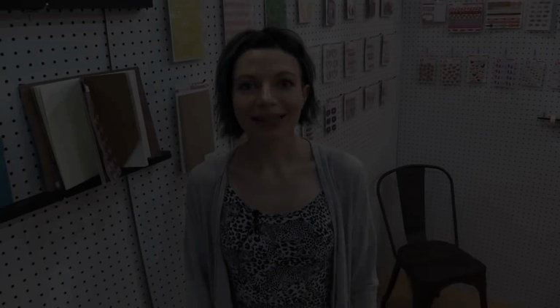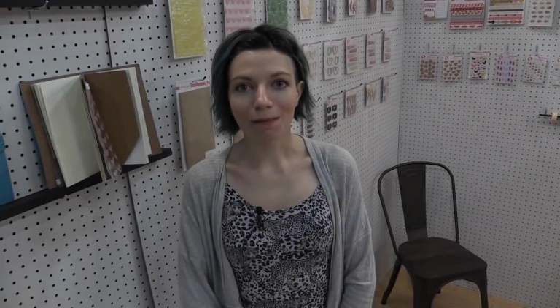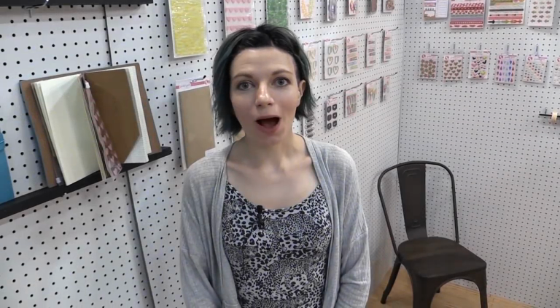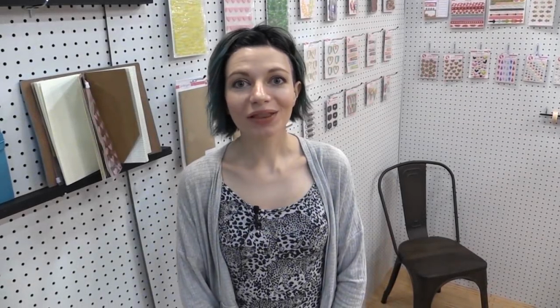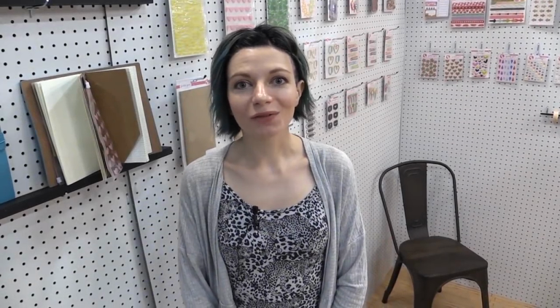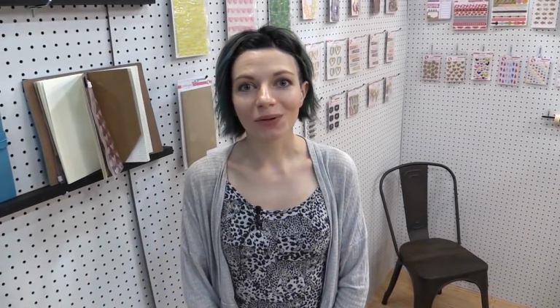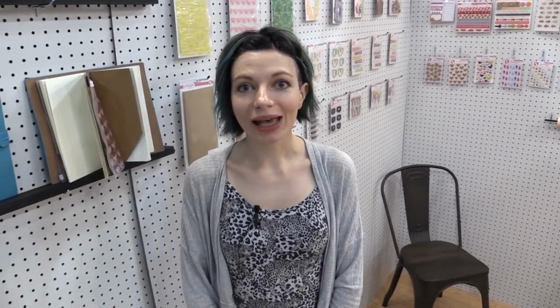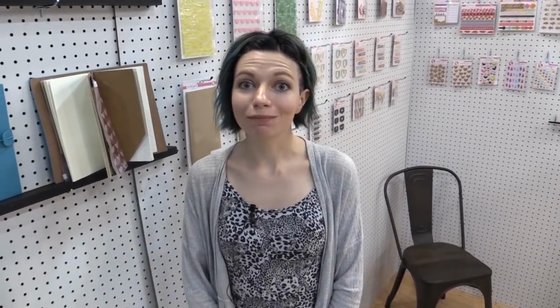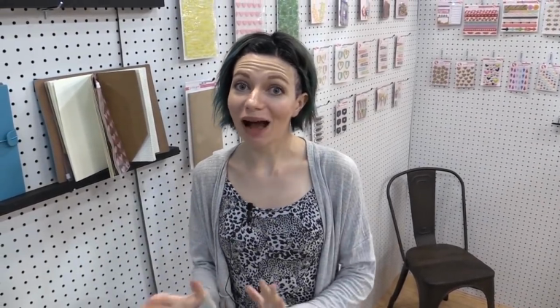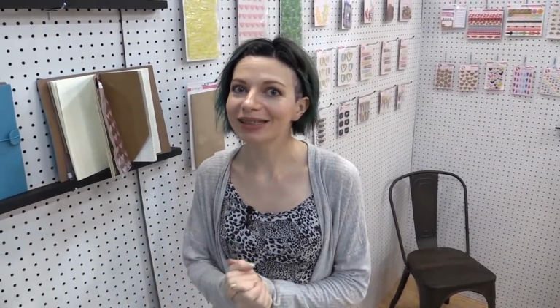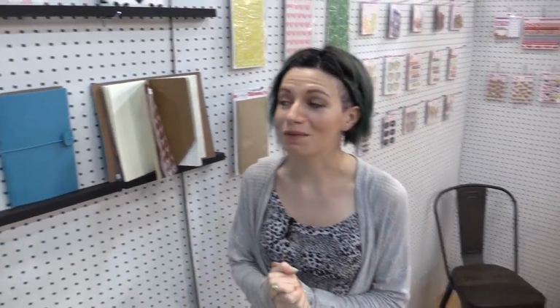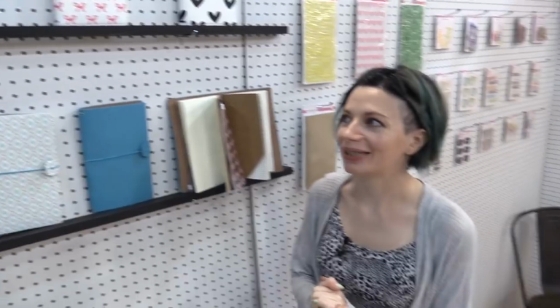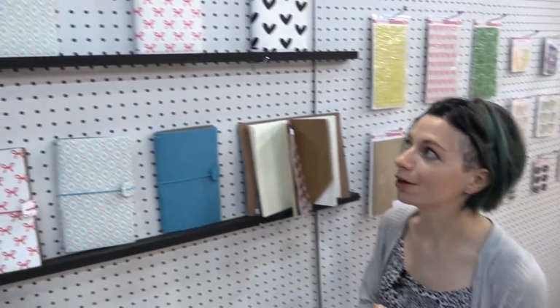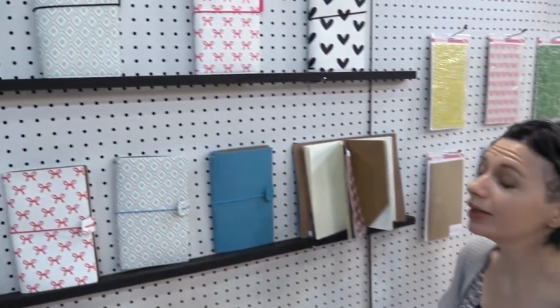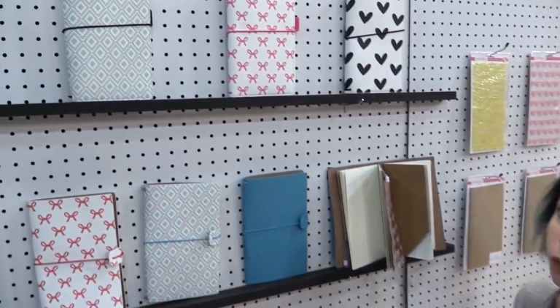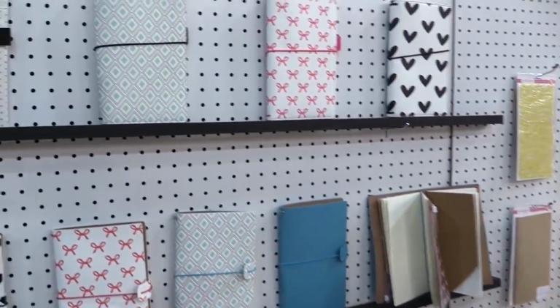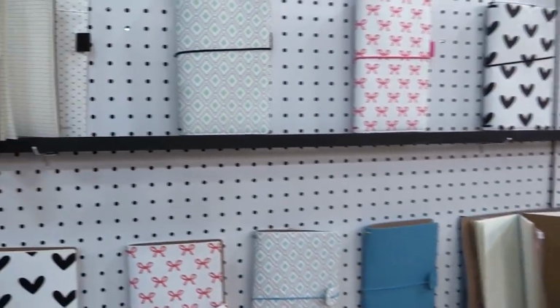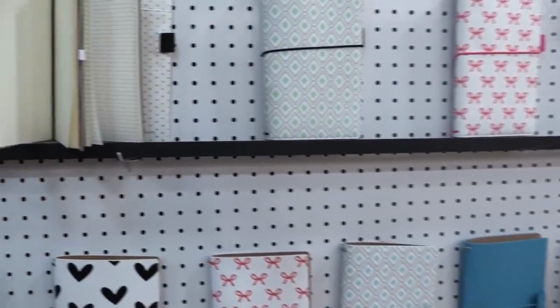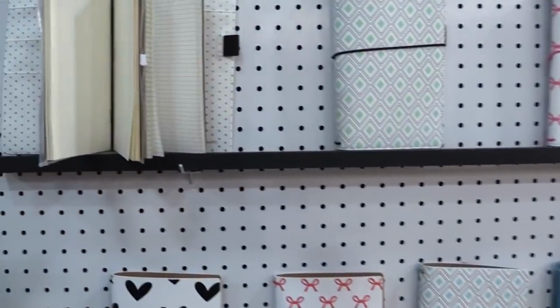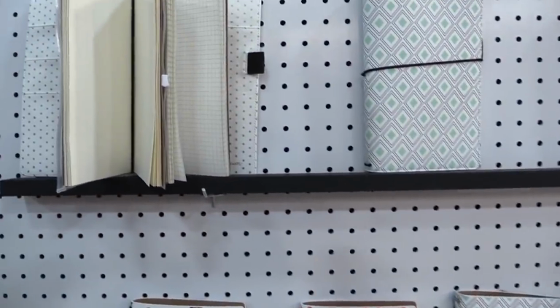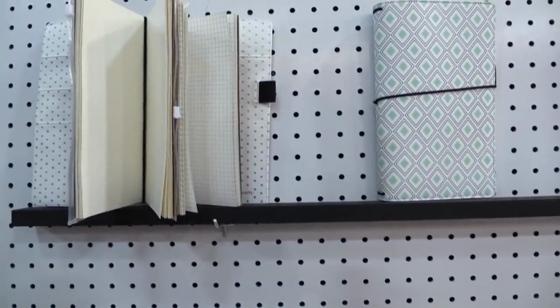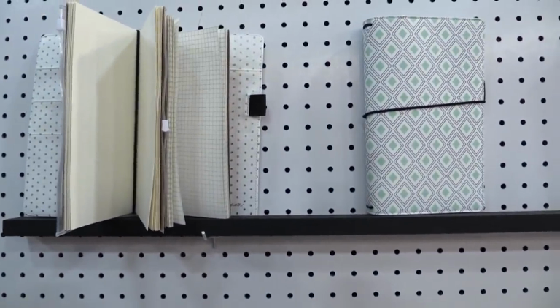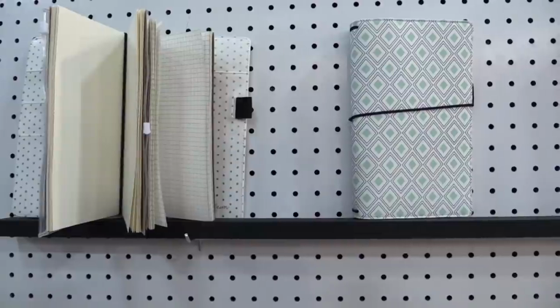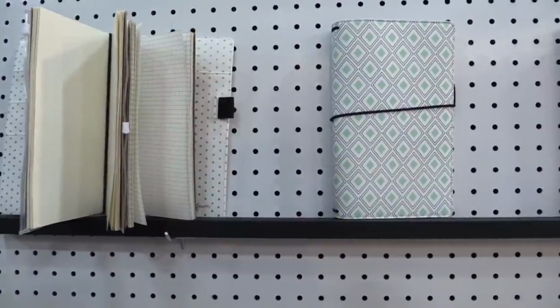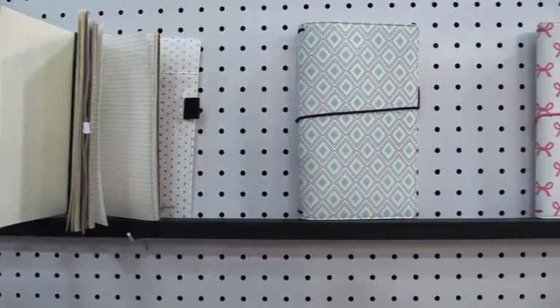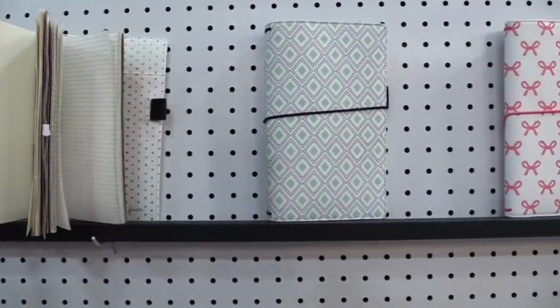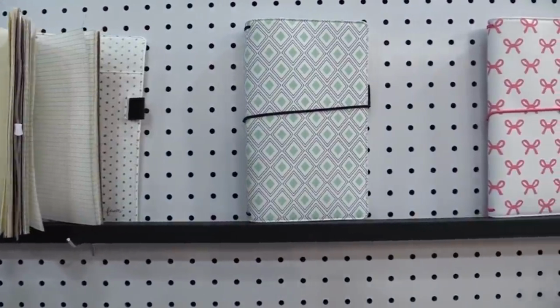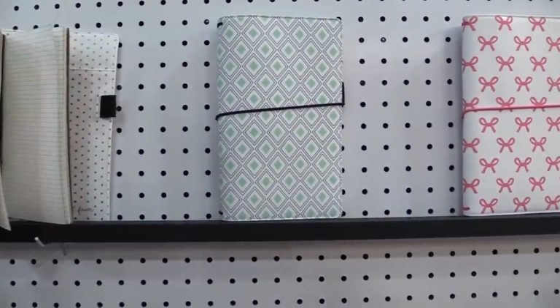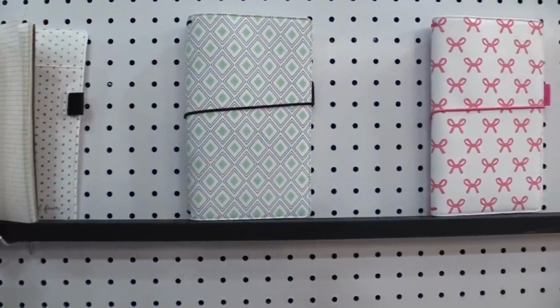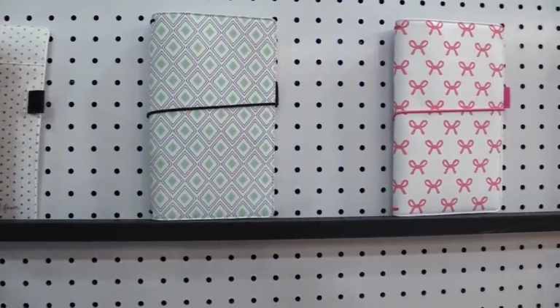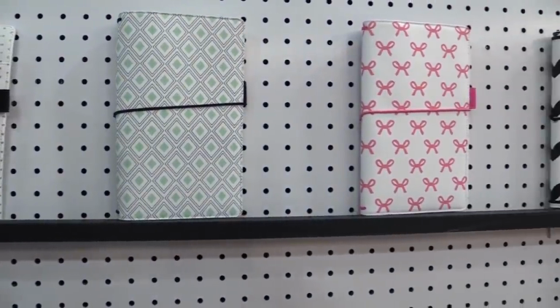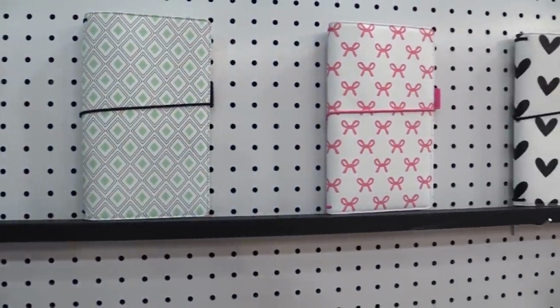This is scrapbook.com and we're at the Freckled Fawn booth looking at some traveler notebooks. These are really beautiful — kind of girly but some of them are kind of gender neutral as well — really beautiful traveler notebooks.